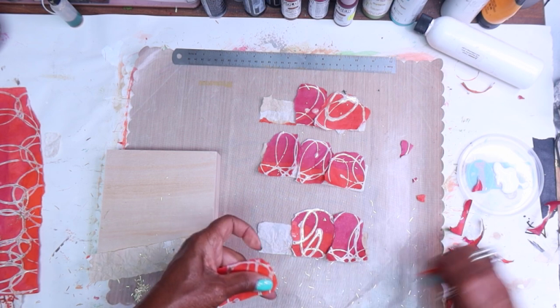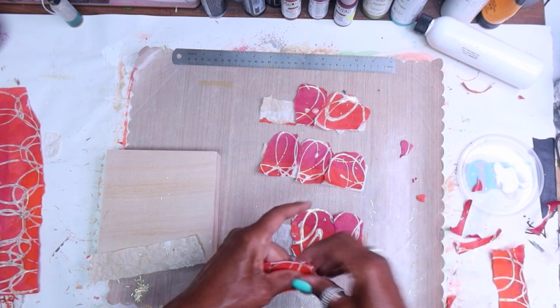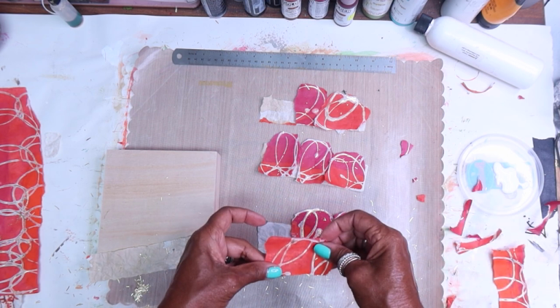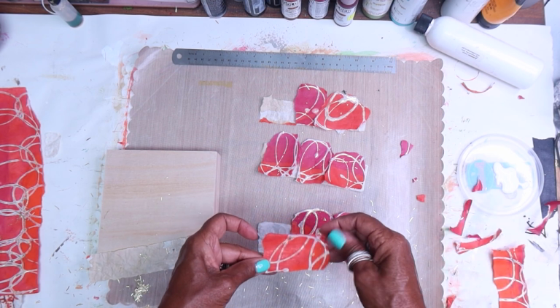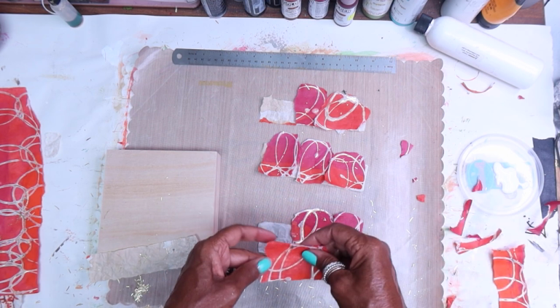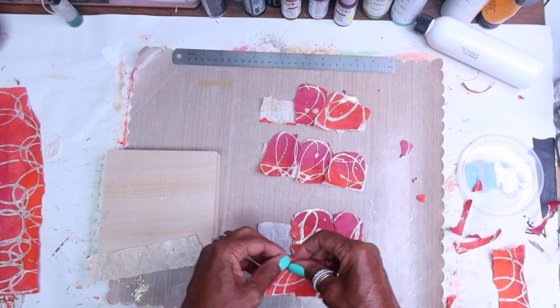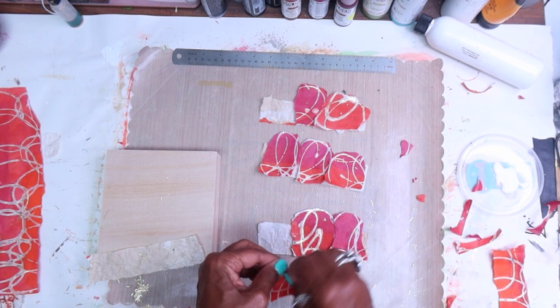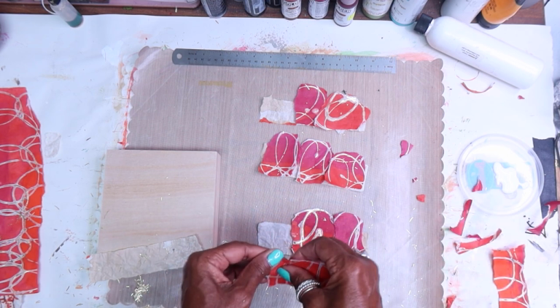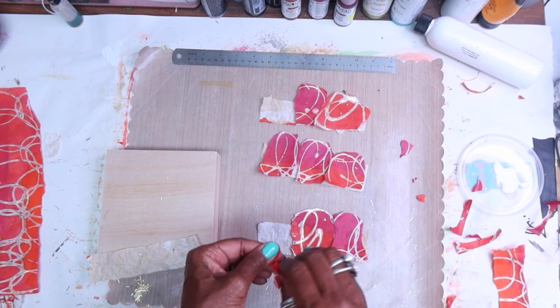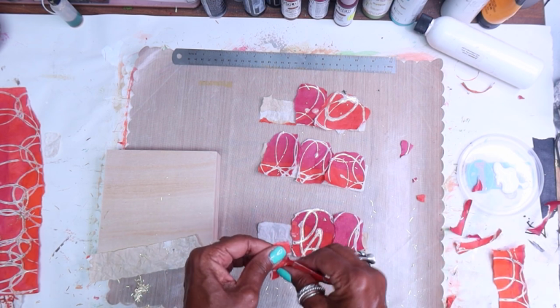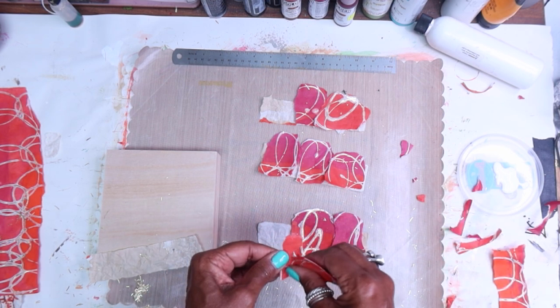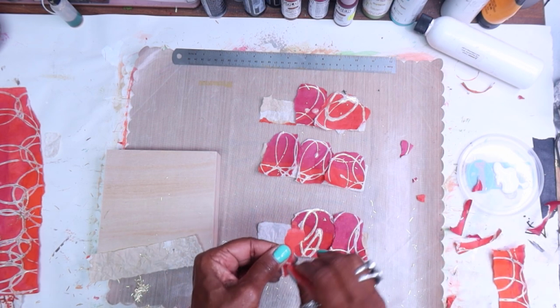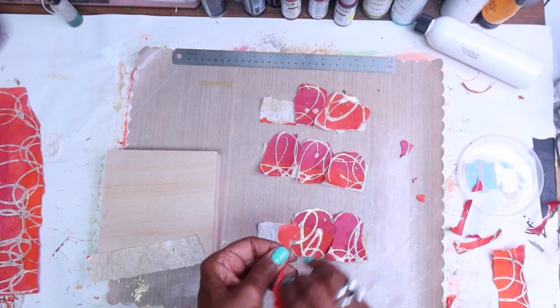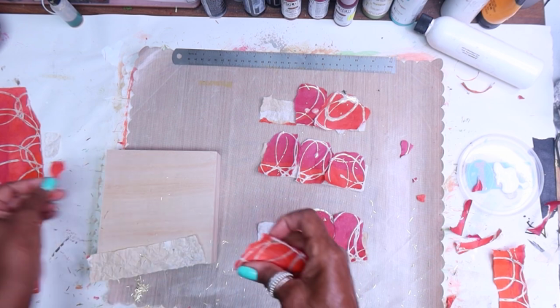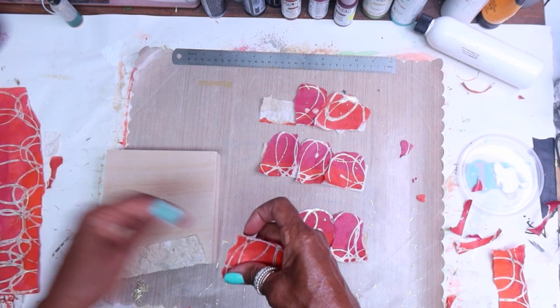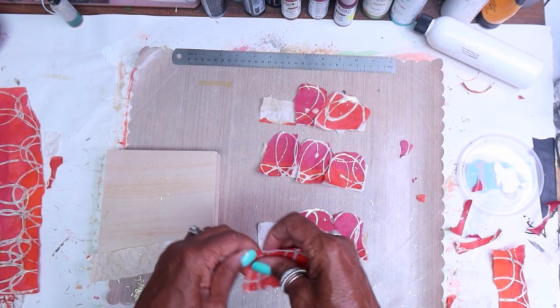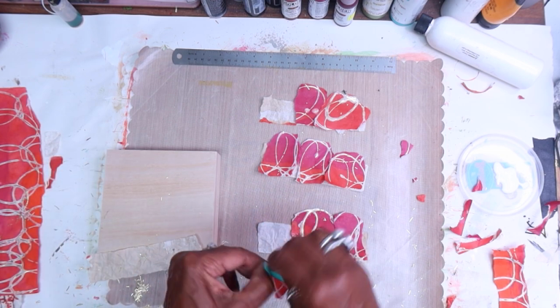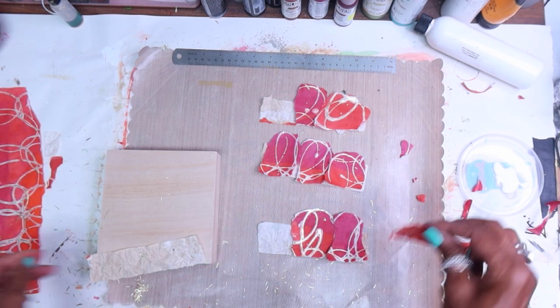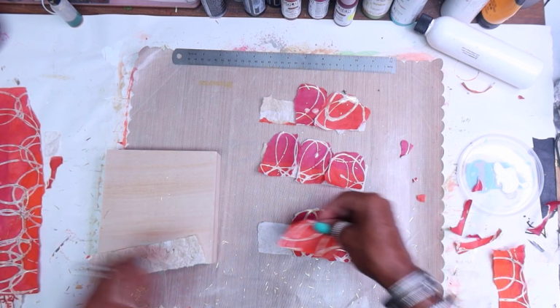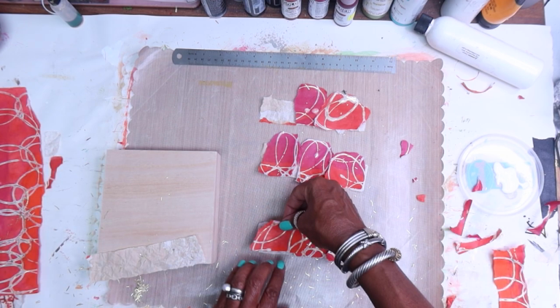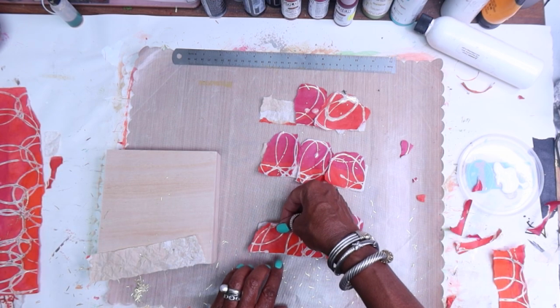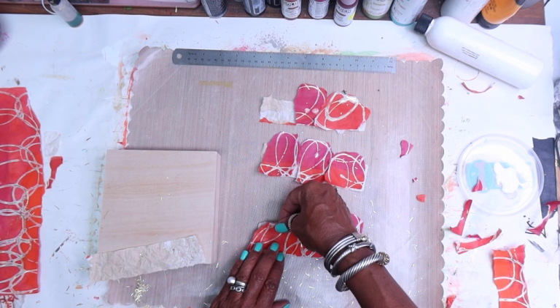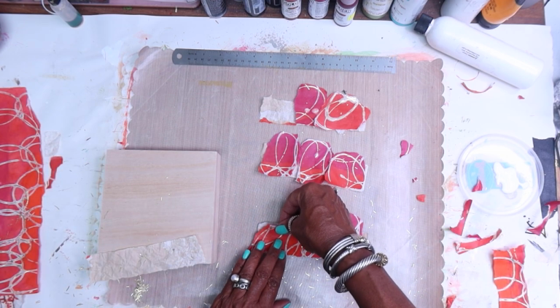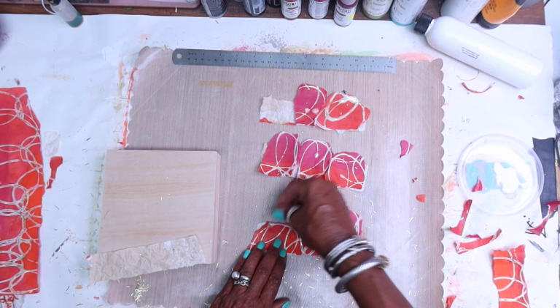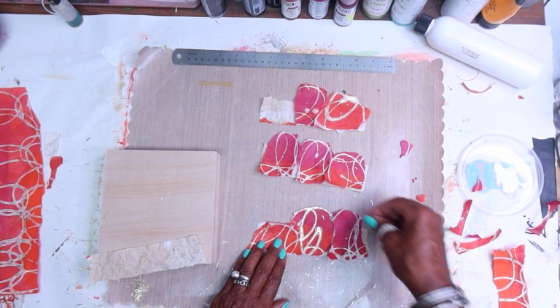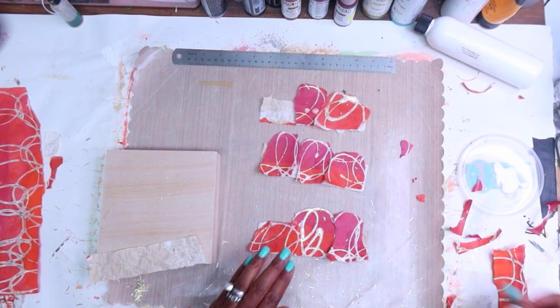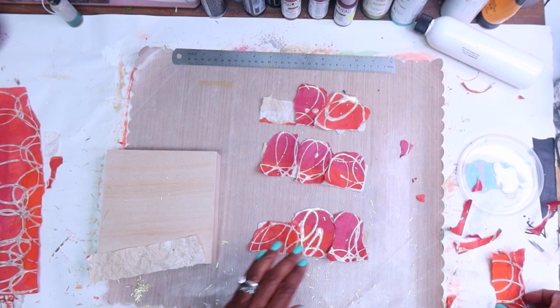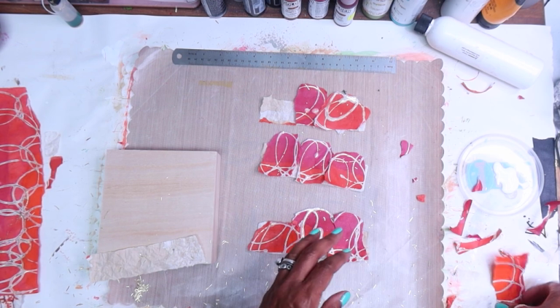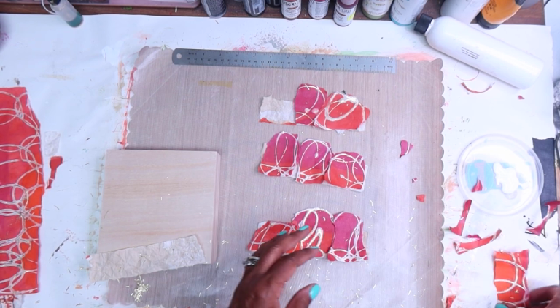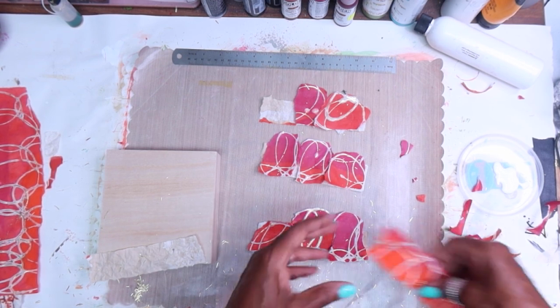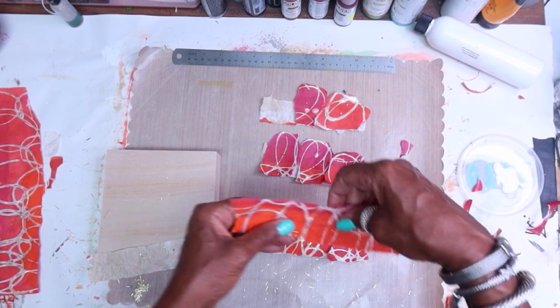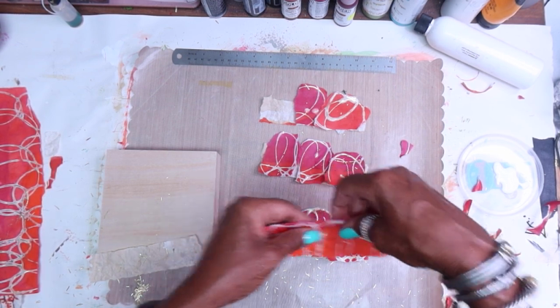This is how I like to work with my collaging — I'm very organic, very freeform. Most of you who are familiar with my work know that. So this is a very loose and easy way to work without a lot of stress.